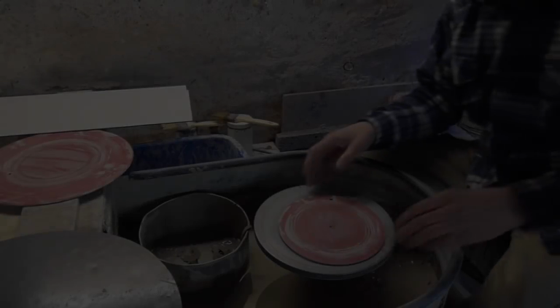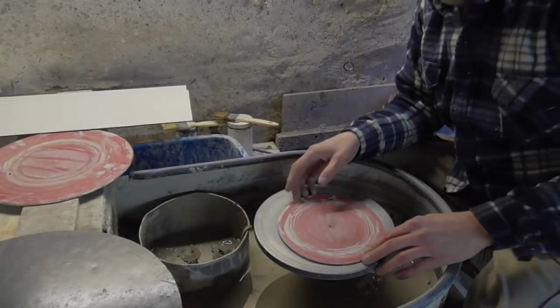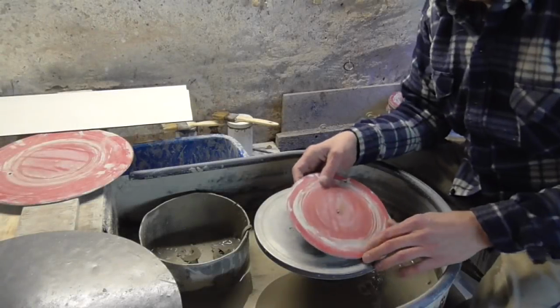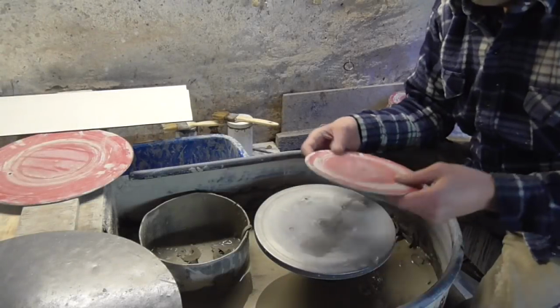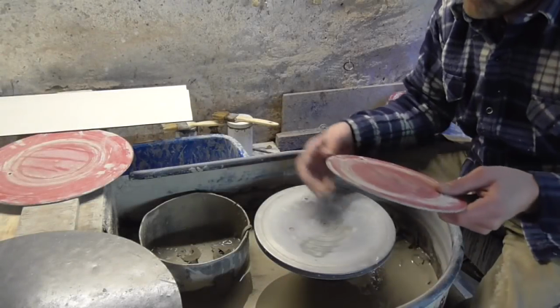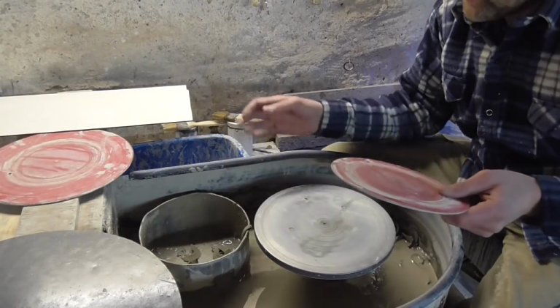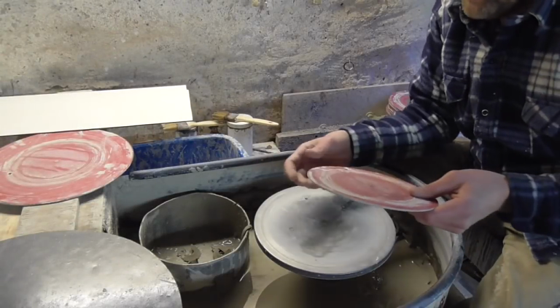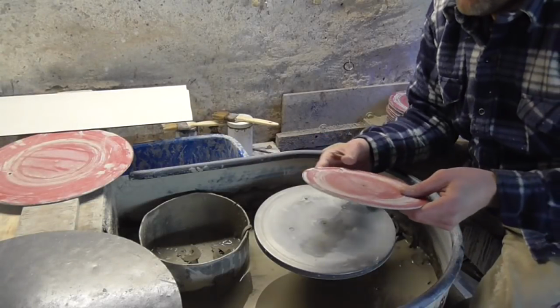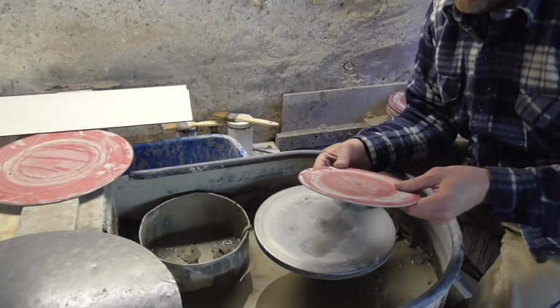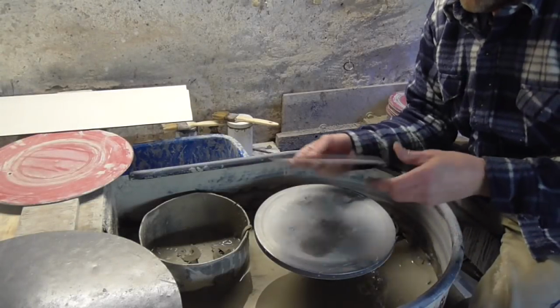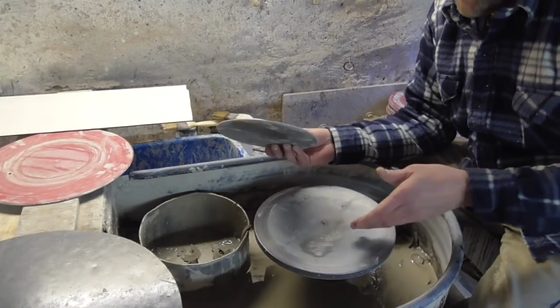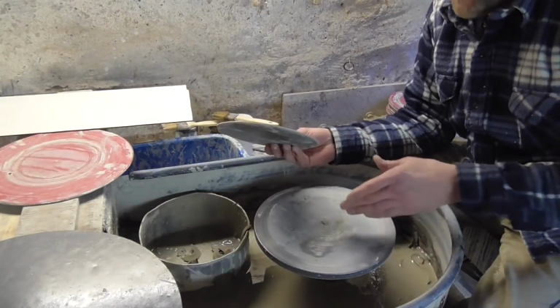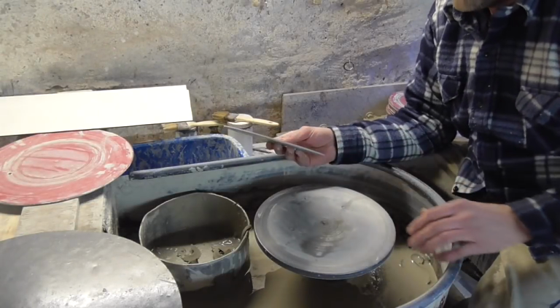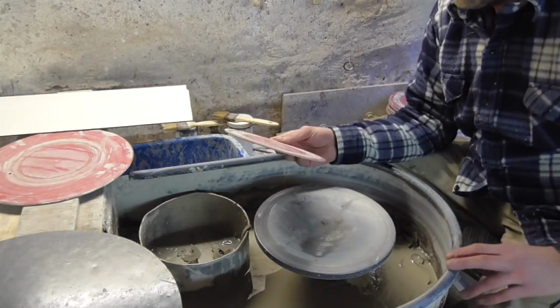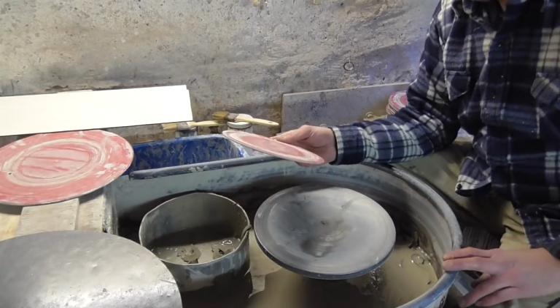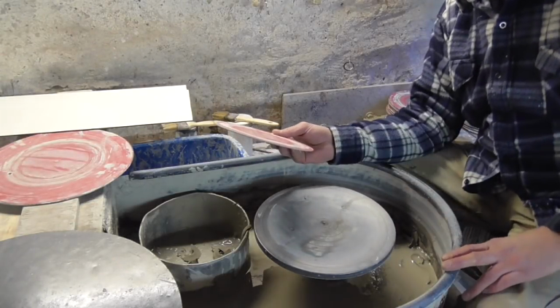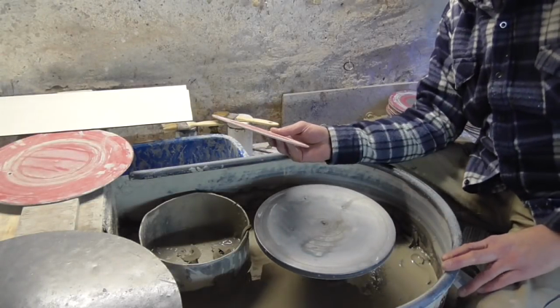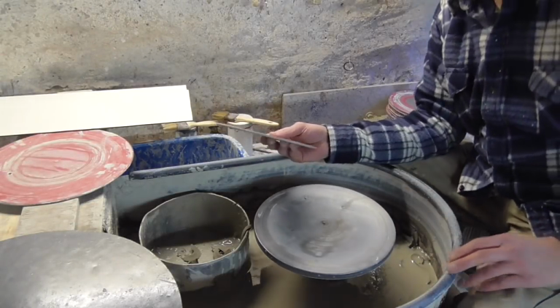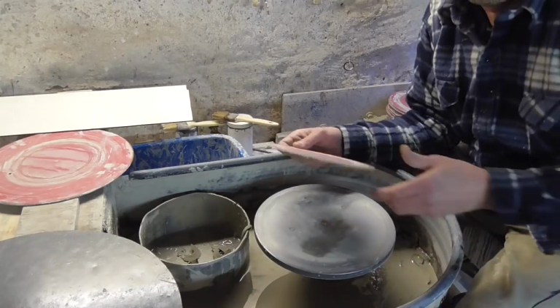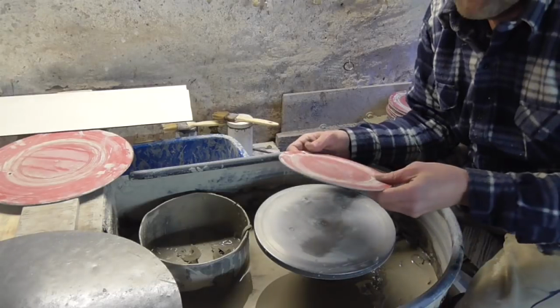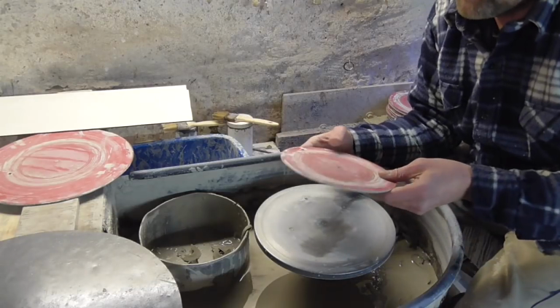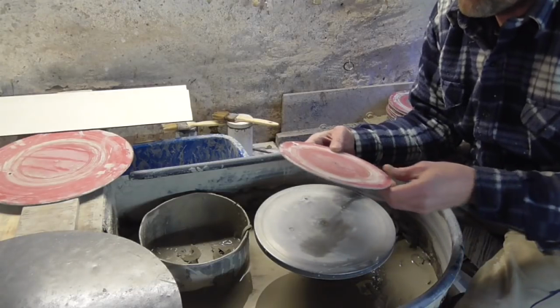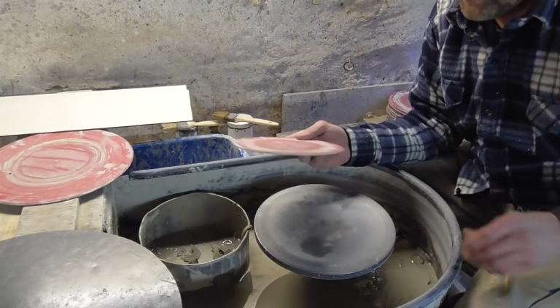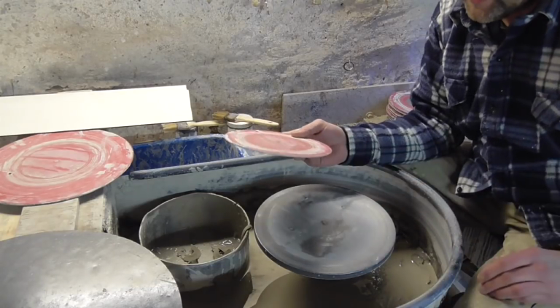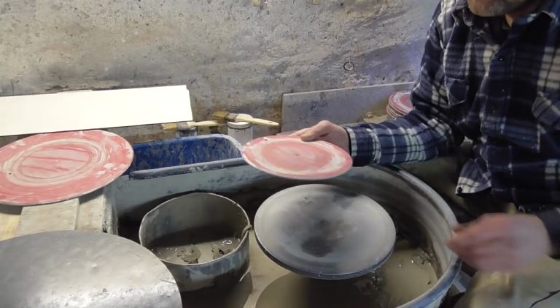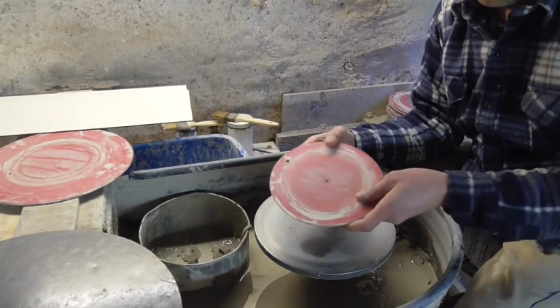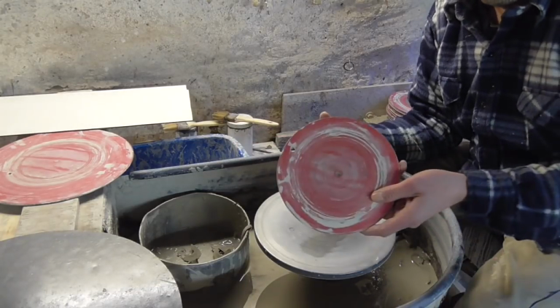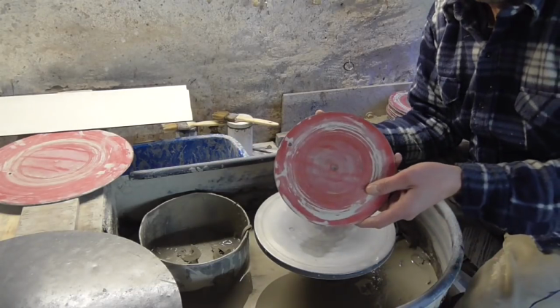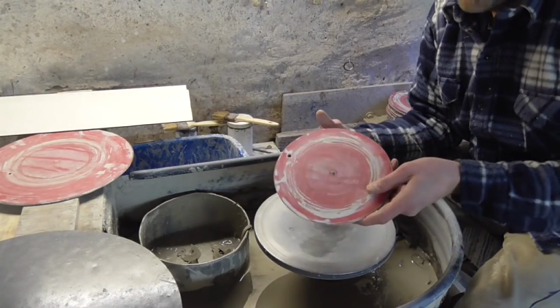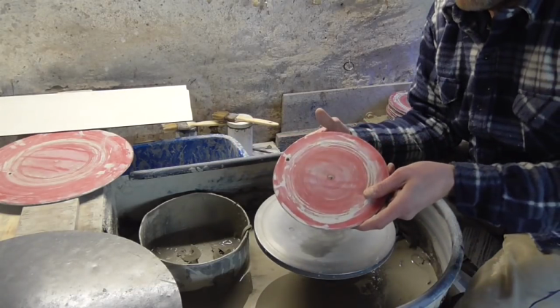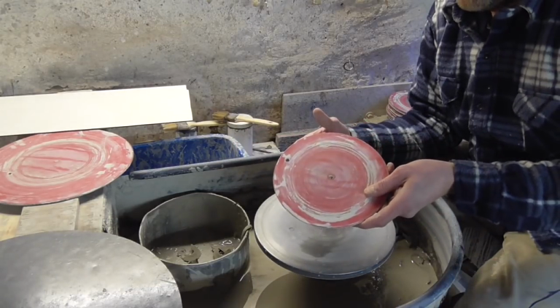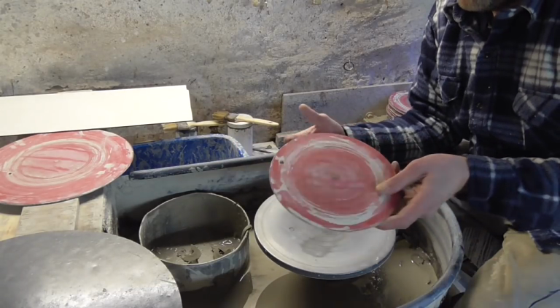Hi folks, I'm just going to try and explain about my BATs, how I make them, how they work and things, because I get so many questions saying what are these little red discs that you use?